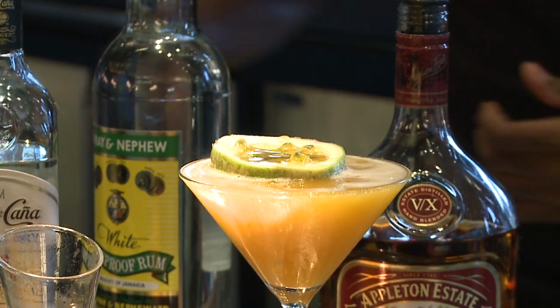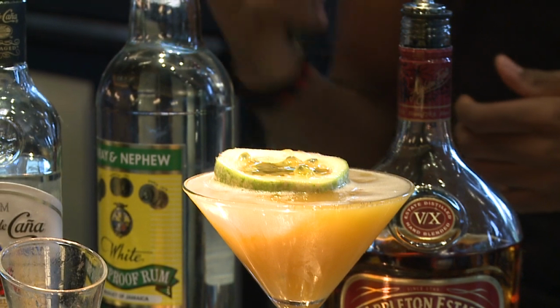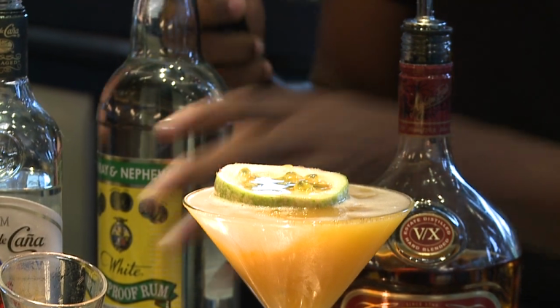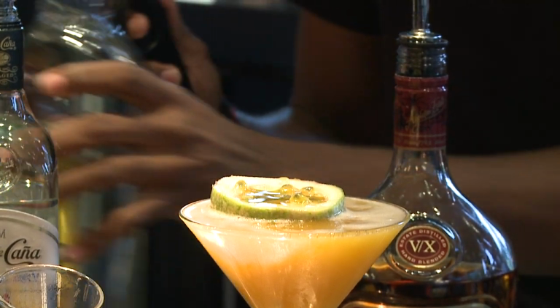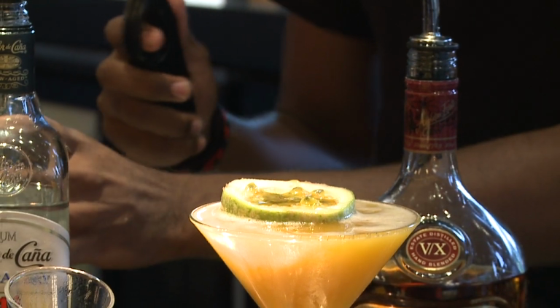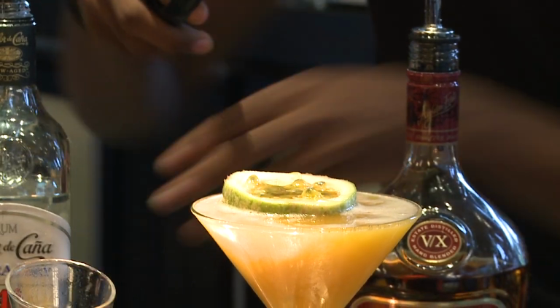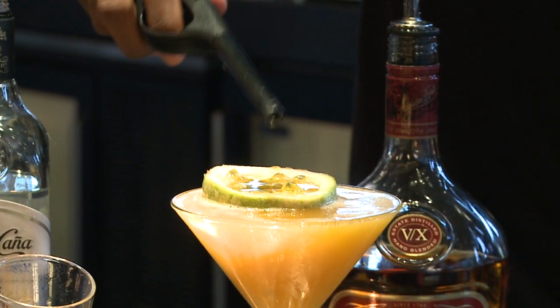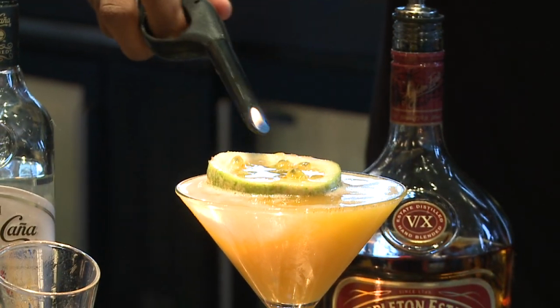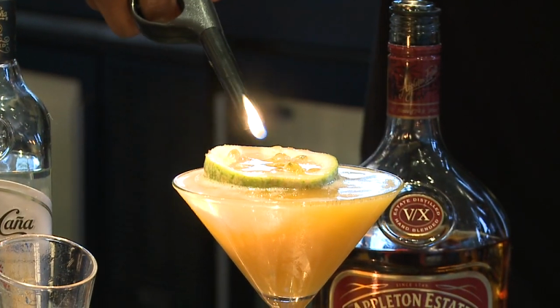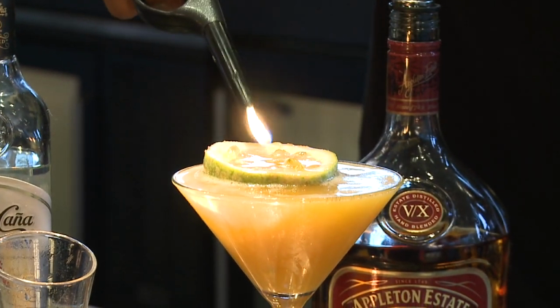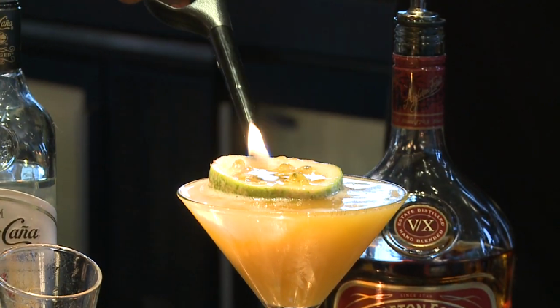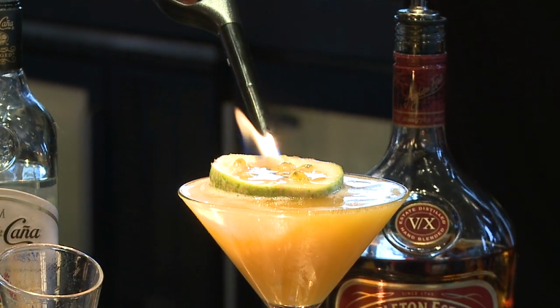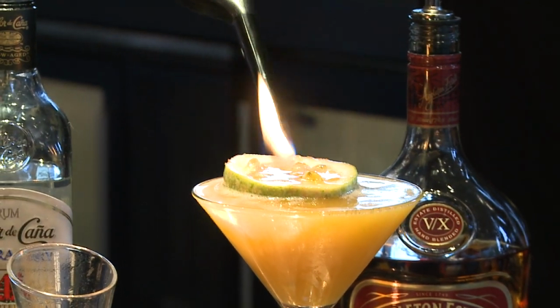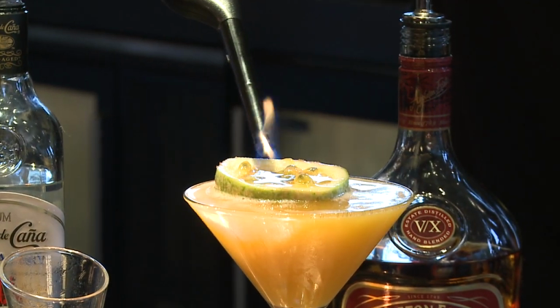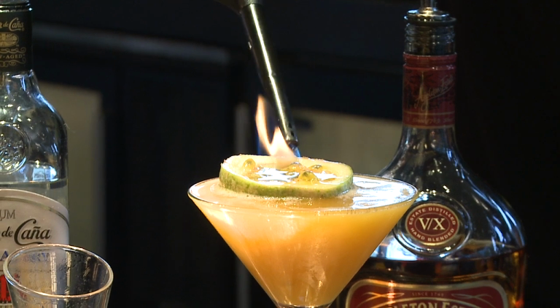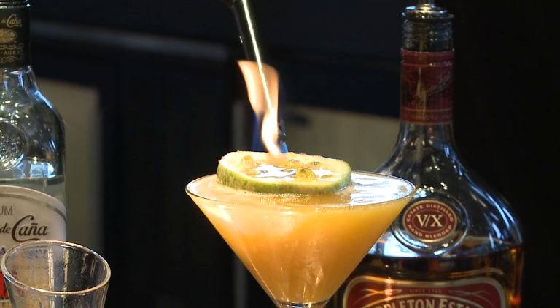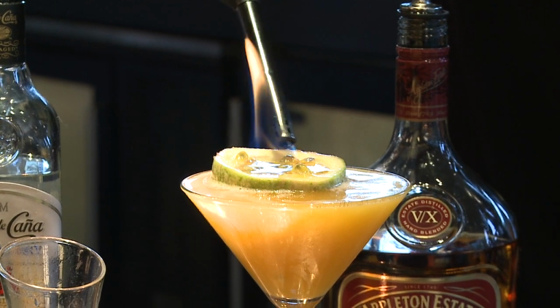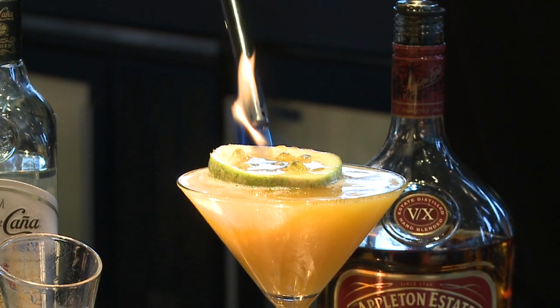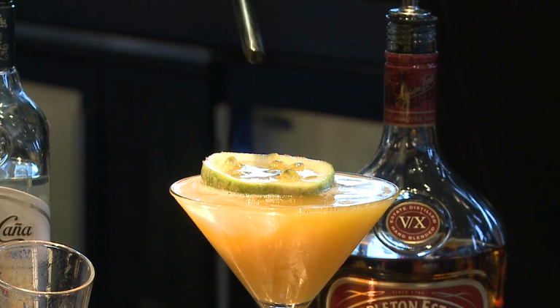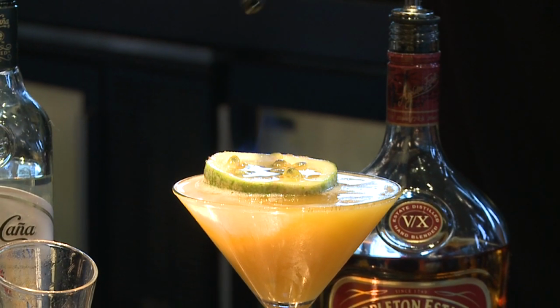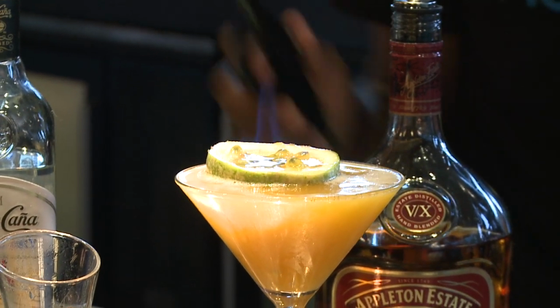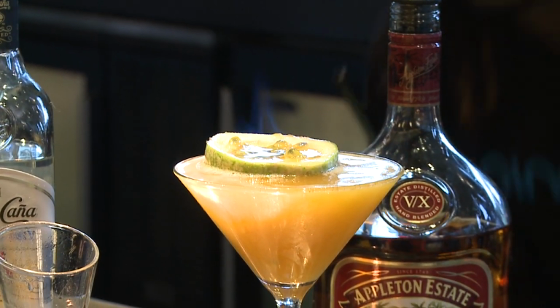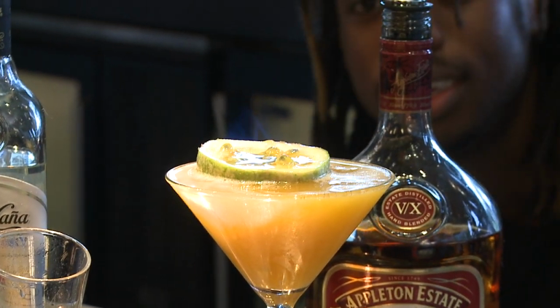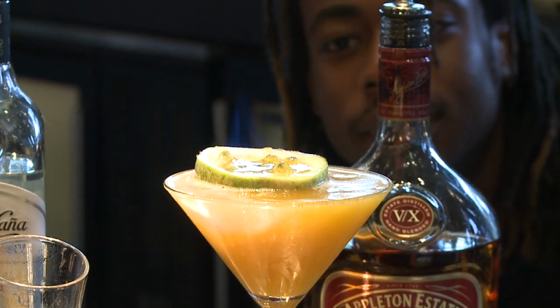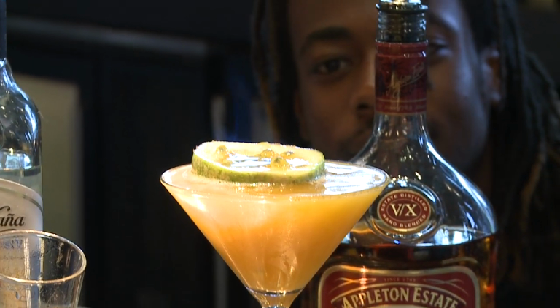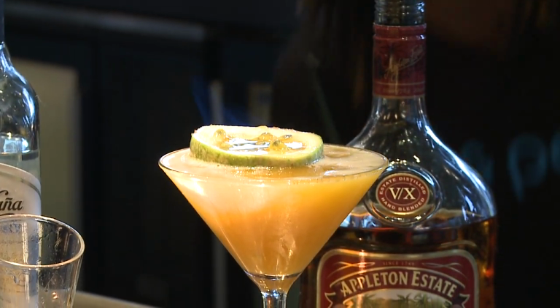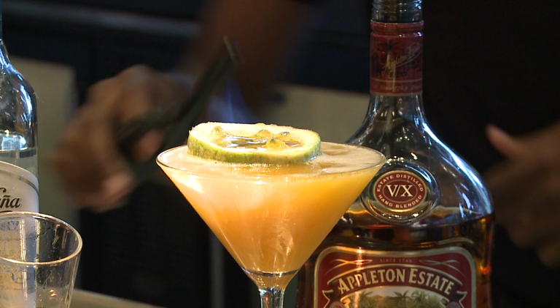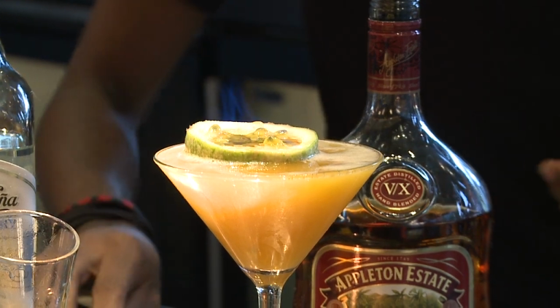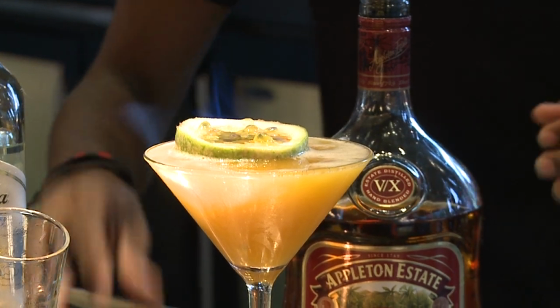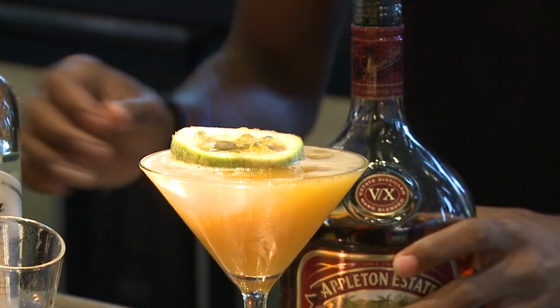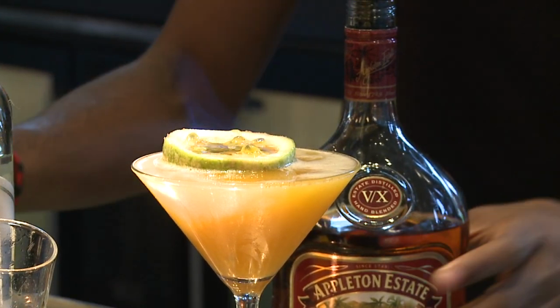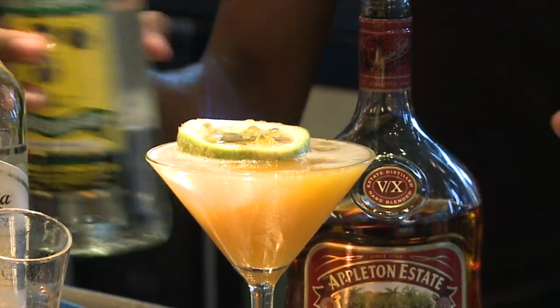And then we take the rum and we make it flame. See the flame? Yes. And that's it — the flaming passion fruit martini.